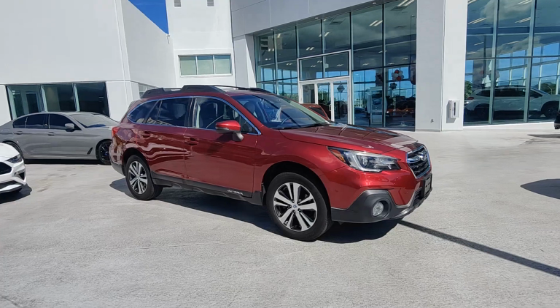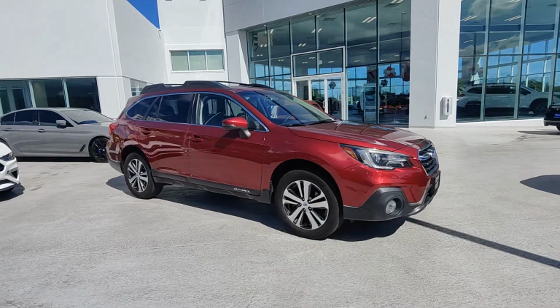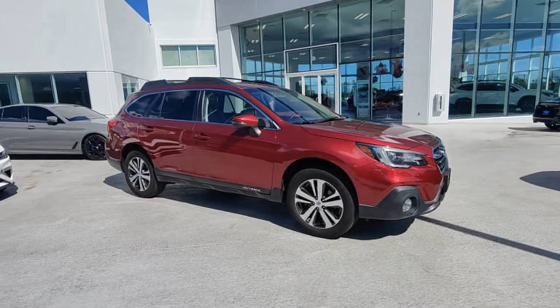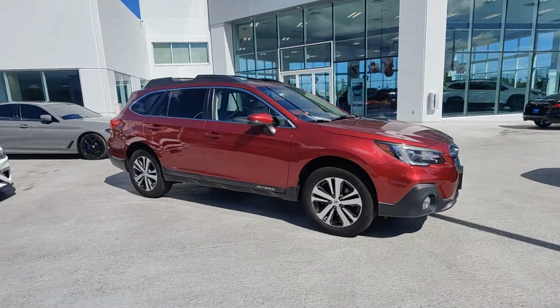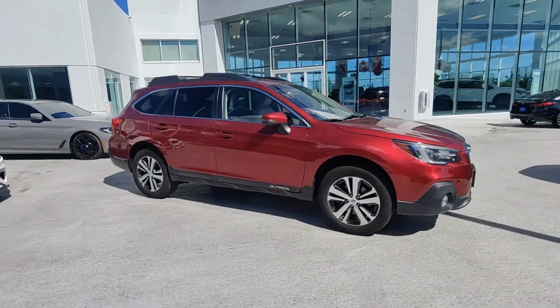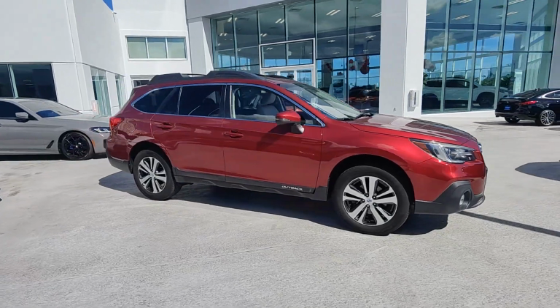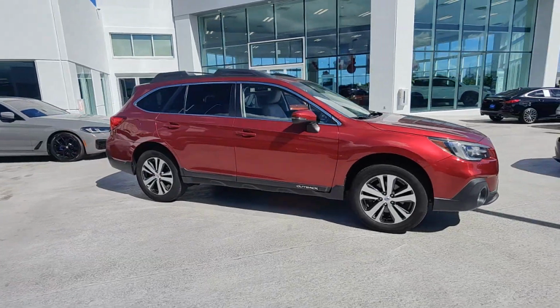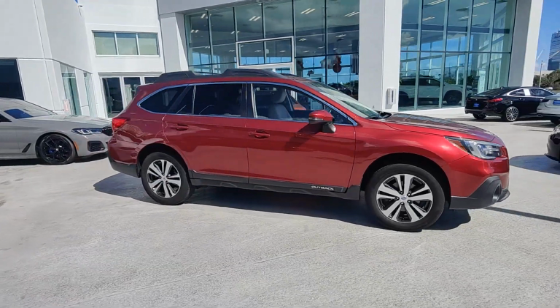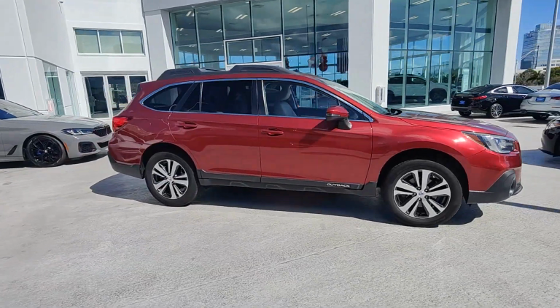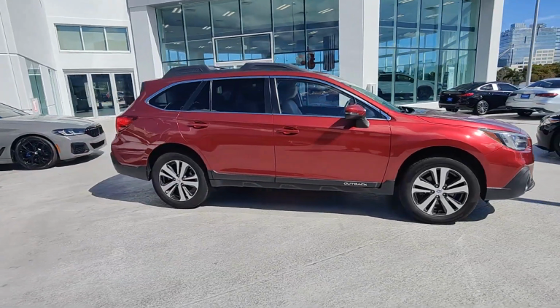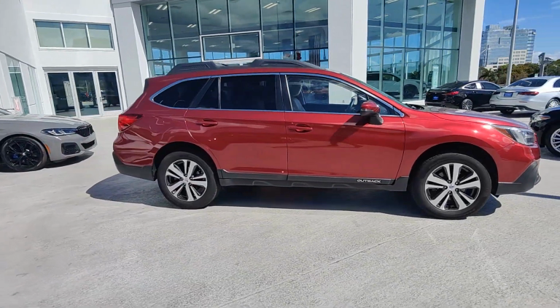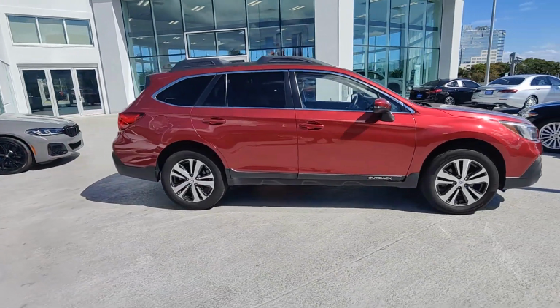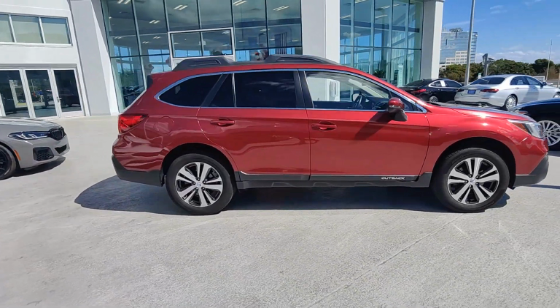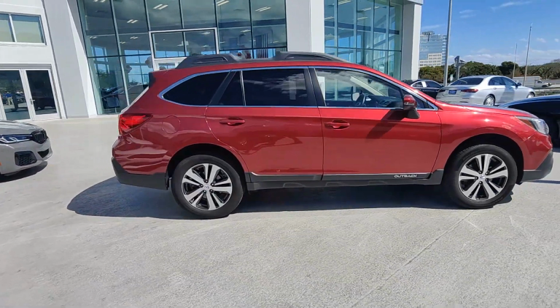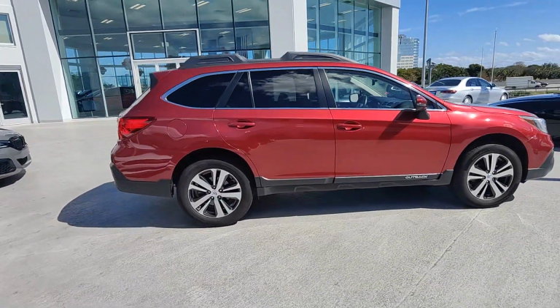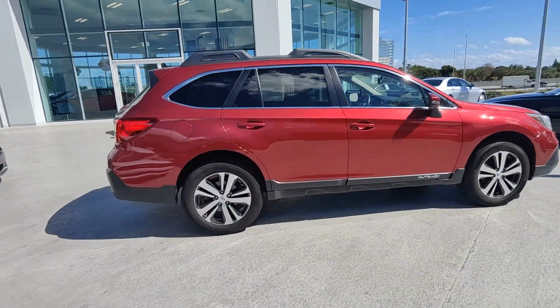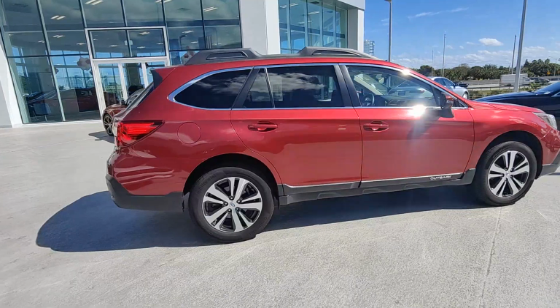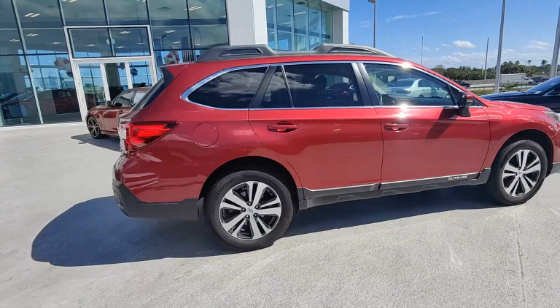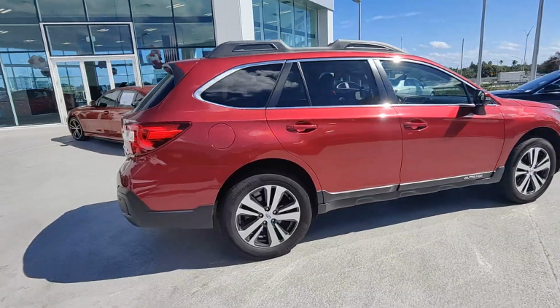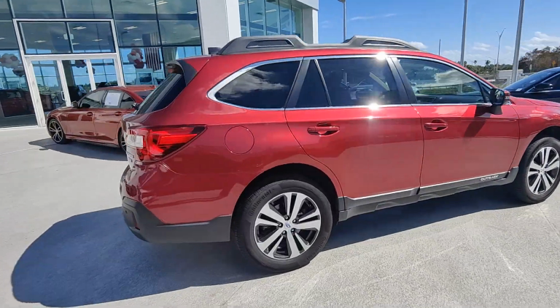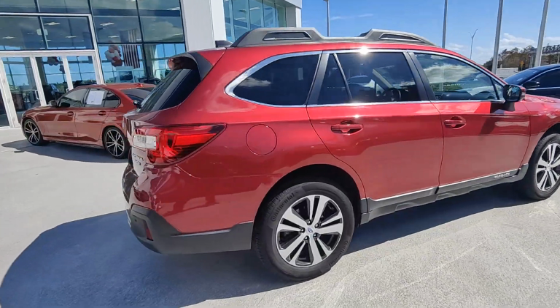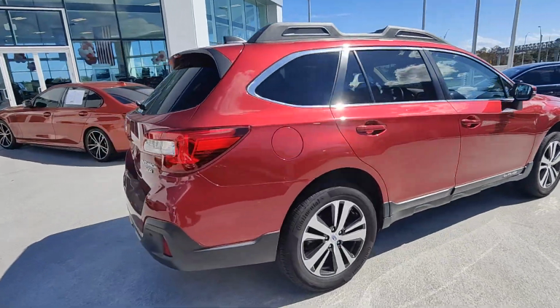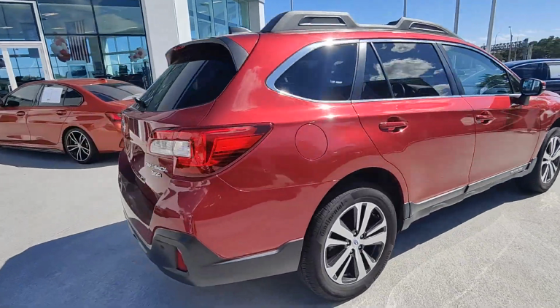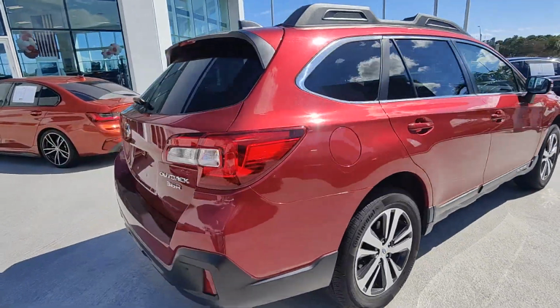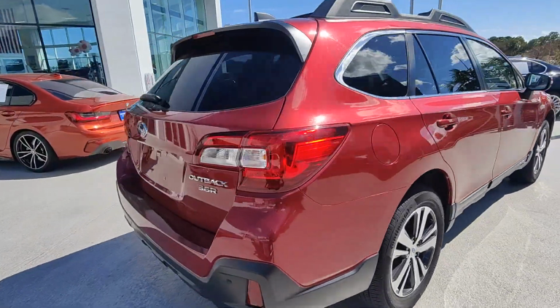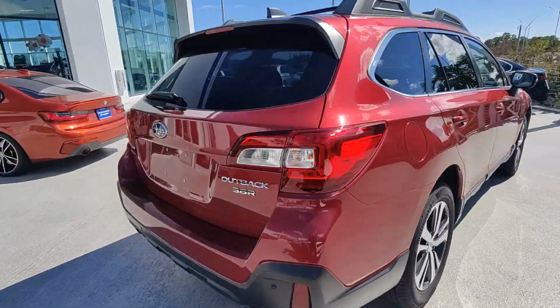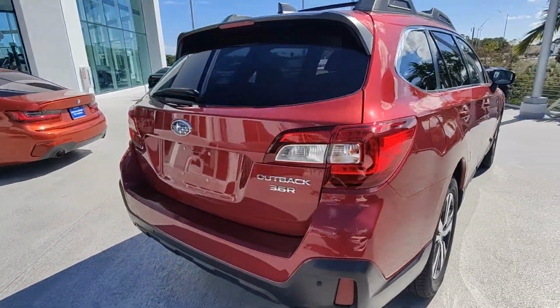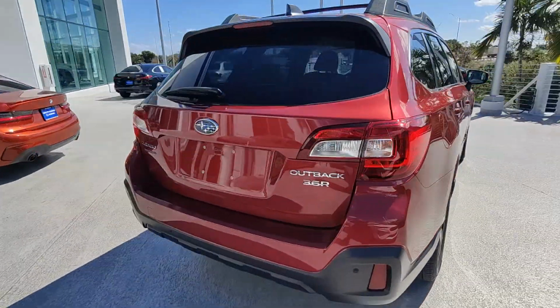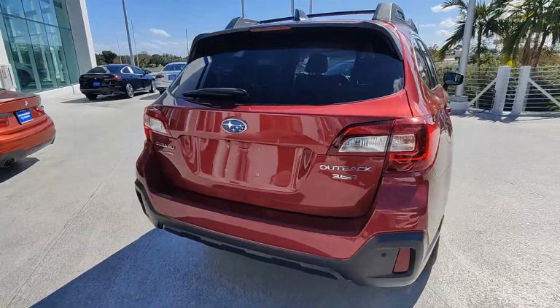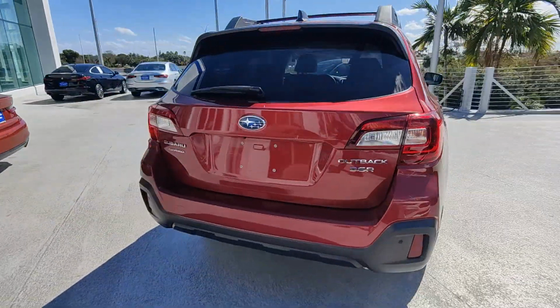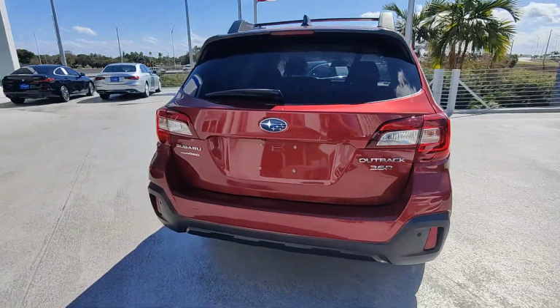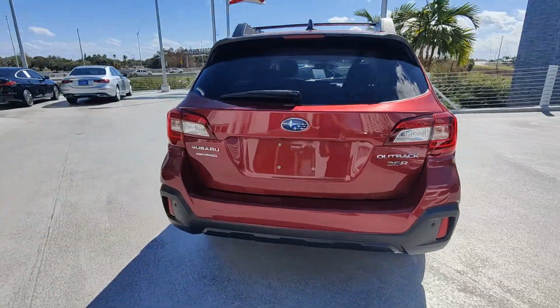This could be the car for you. The 2019 Subaru Outback. With less than 50,000 miles on the odometer, this vehicle stands out from the rest.